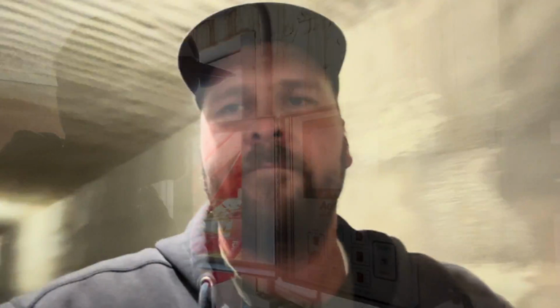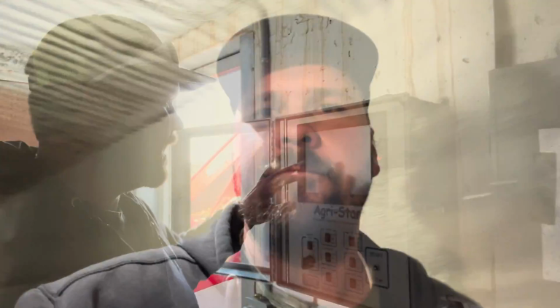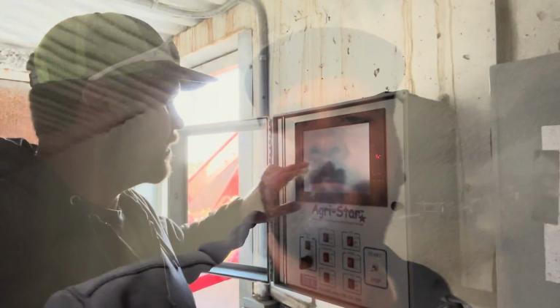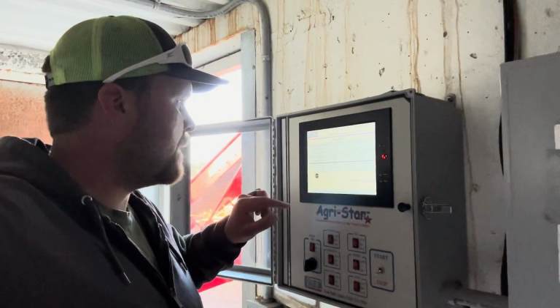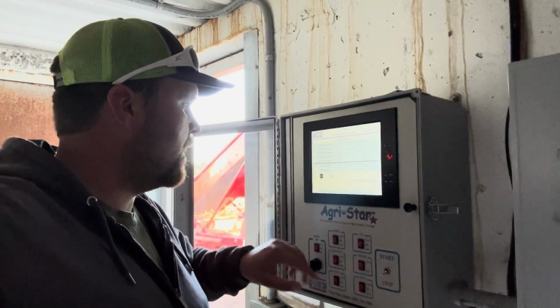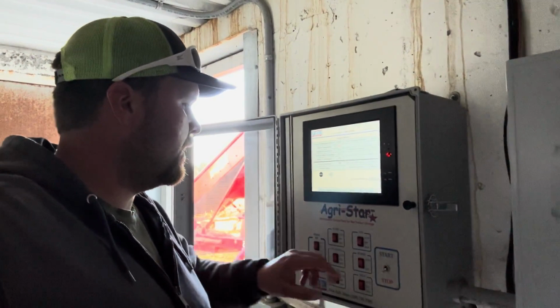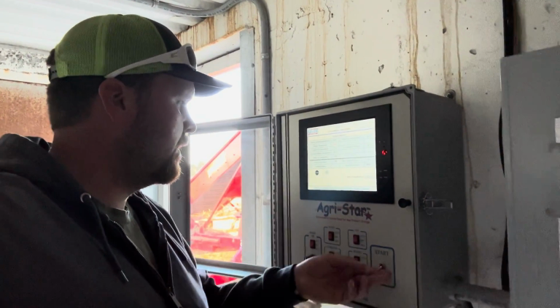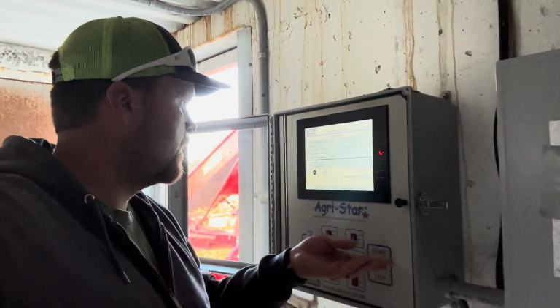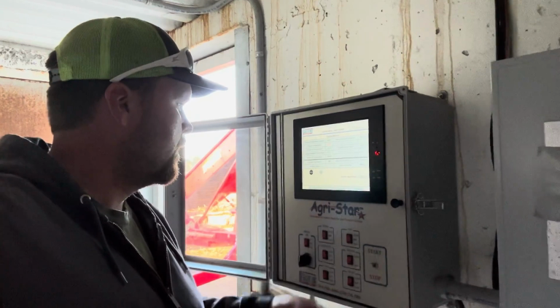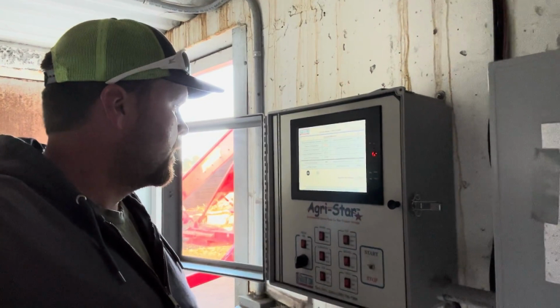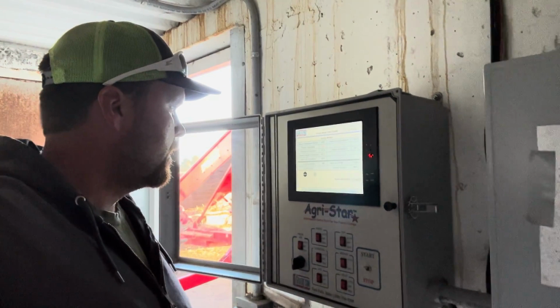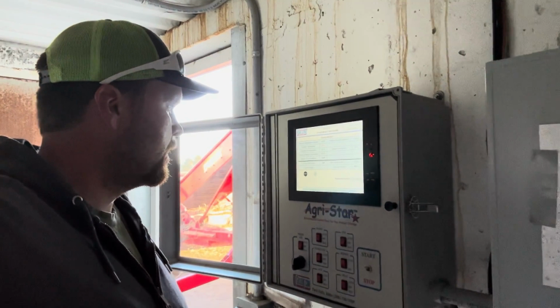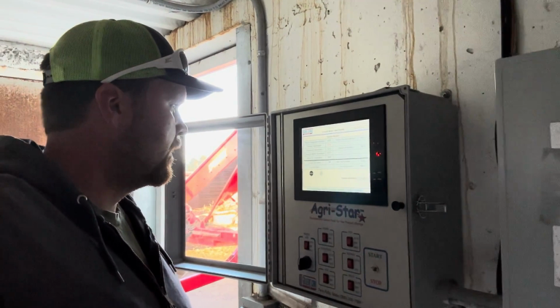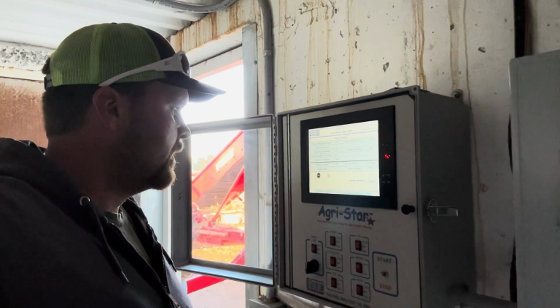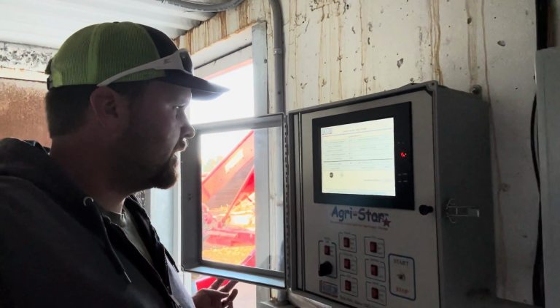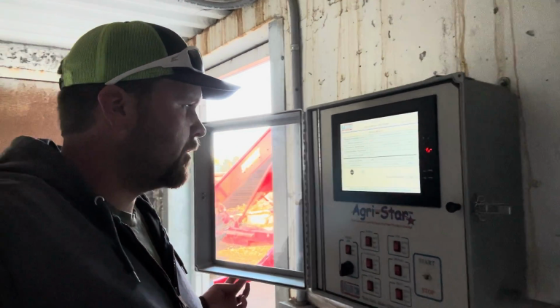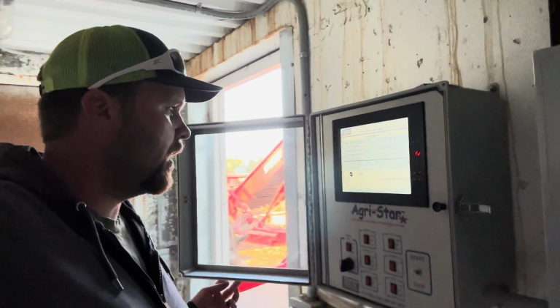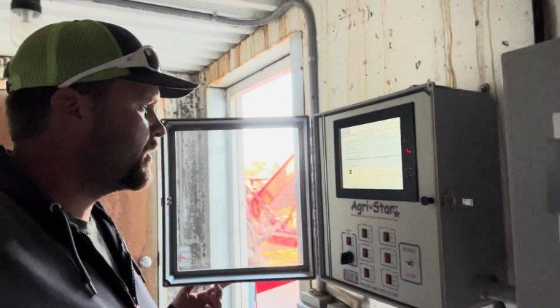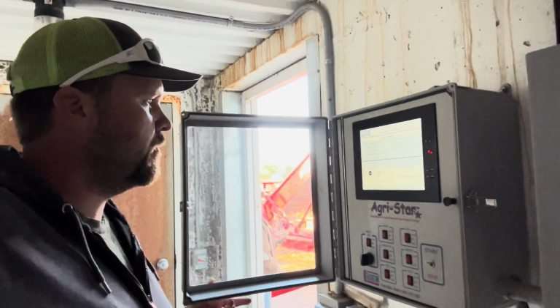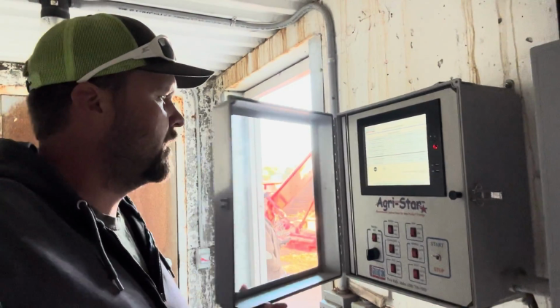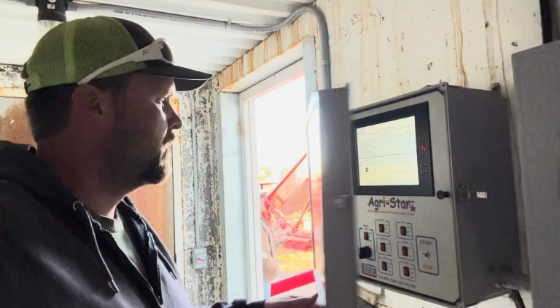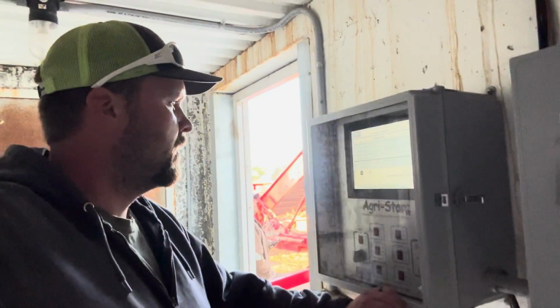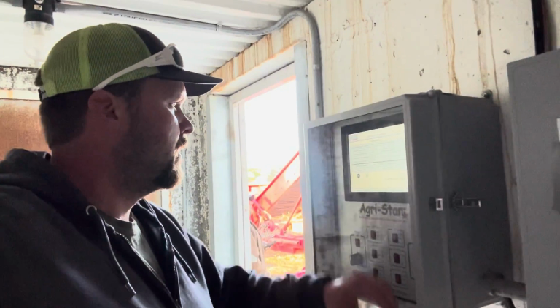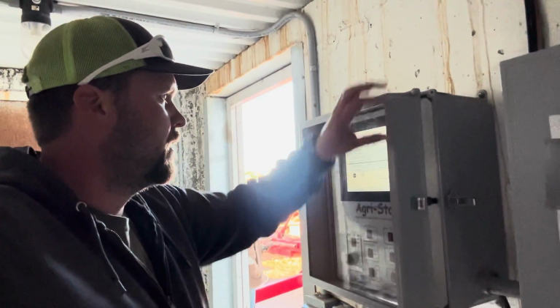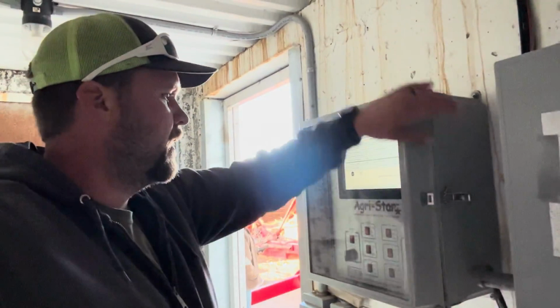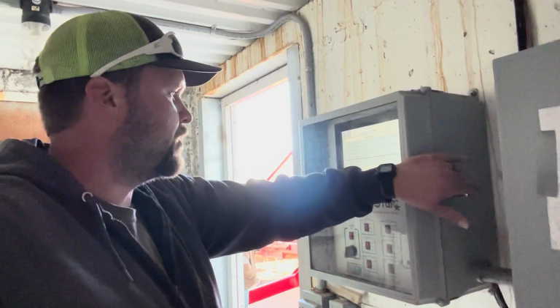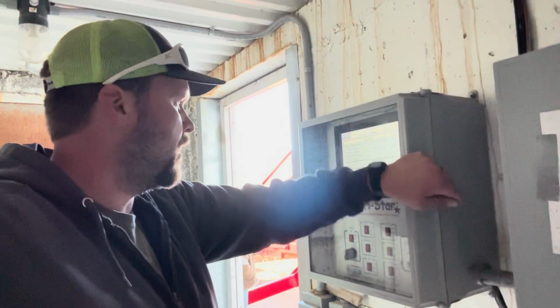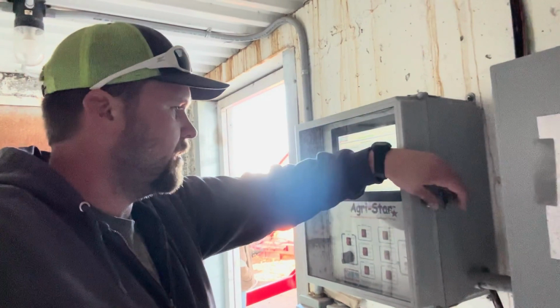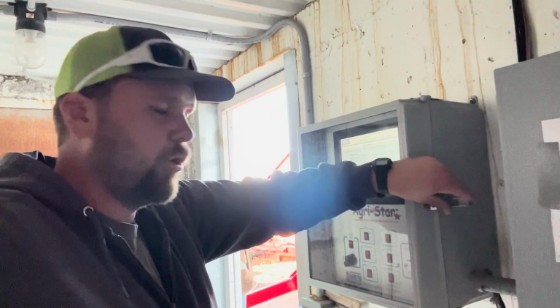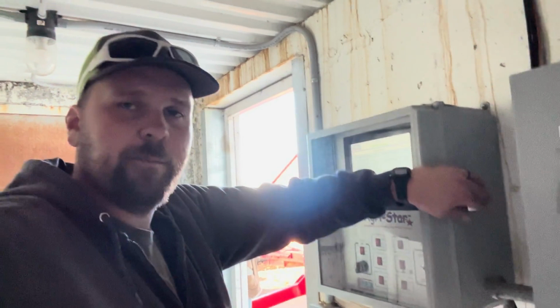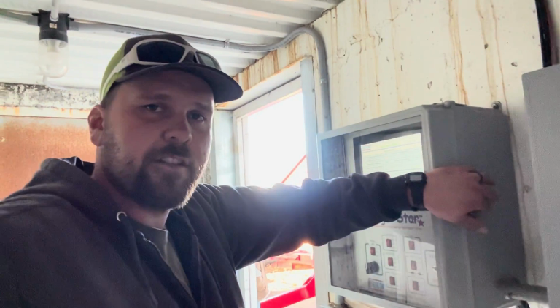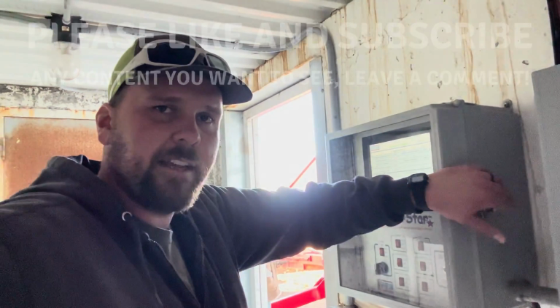Now we'll turn this back on — the system should start up soon and should start cooling the potatoes back down.